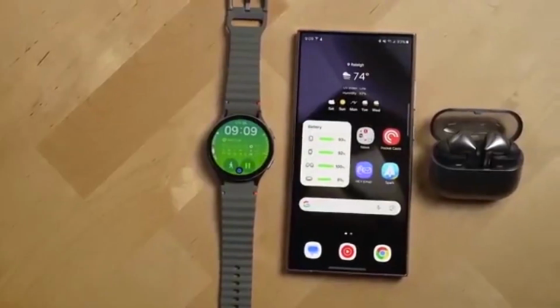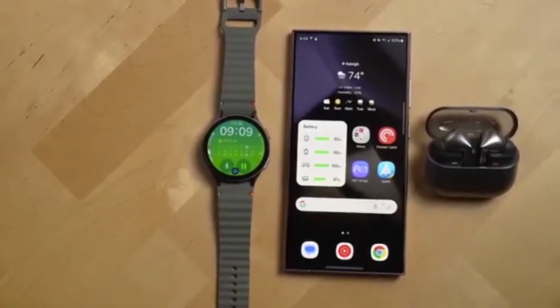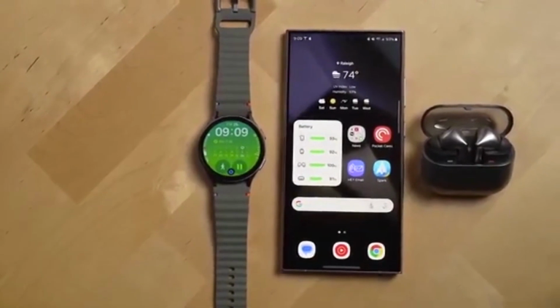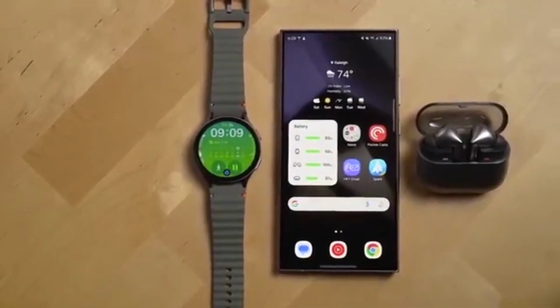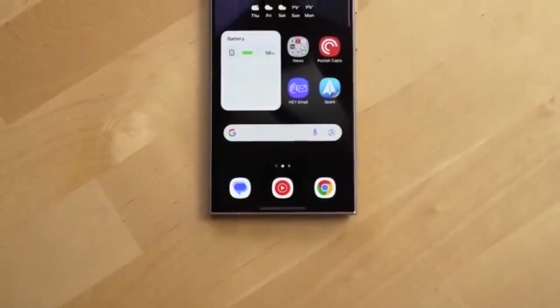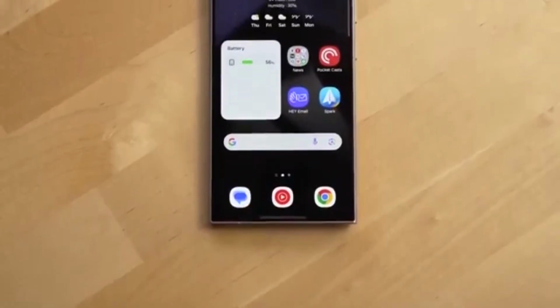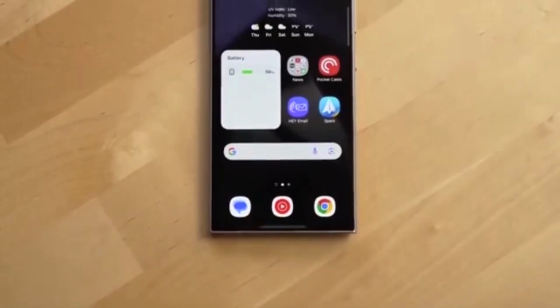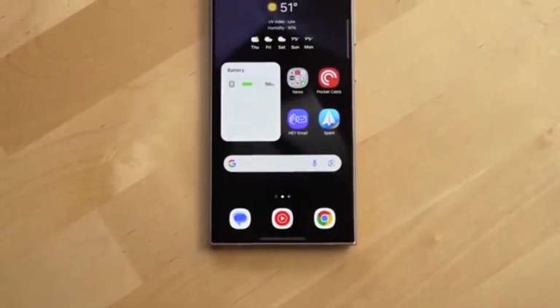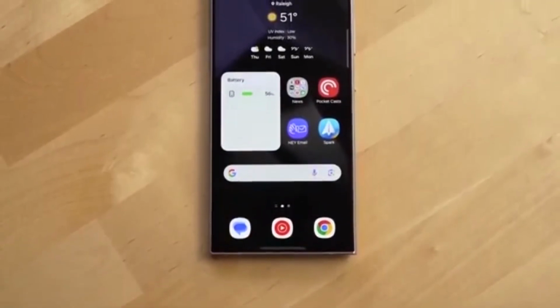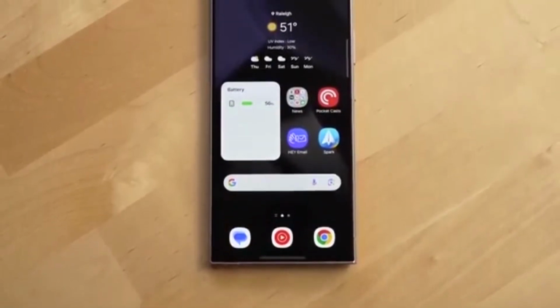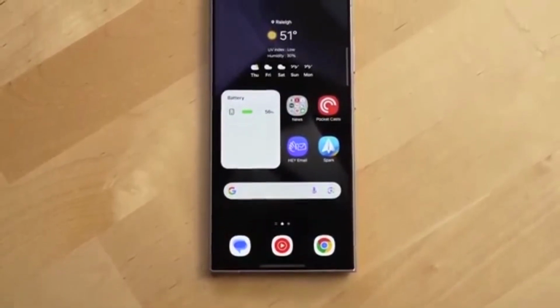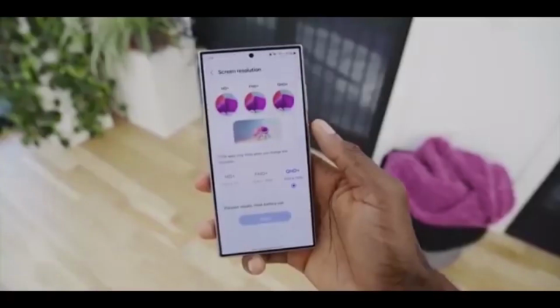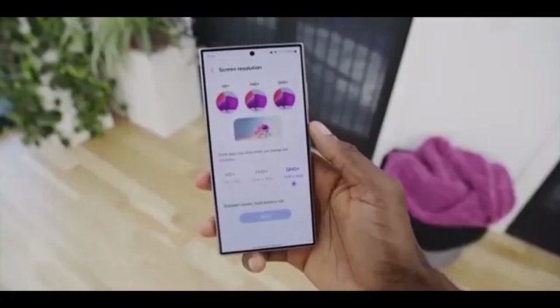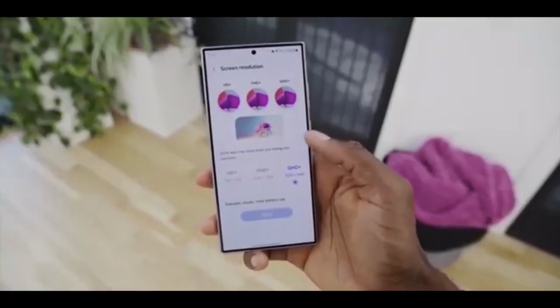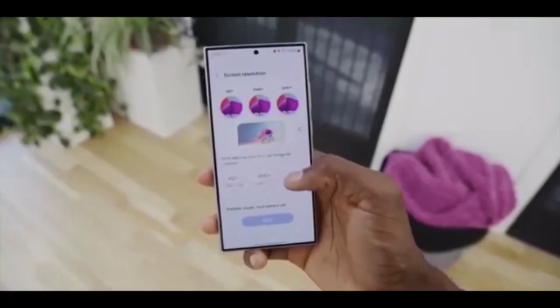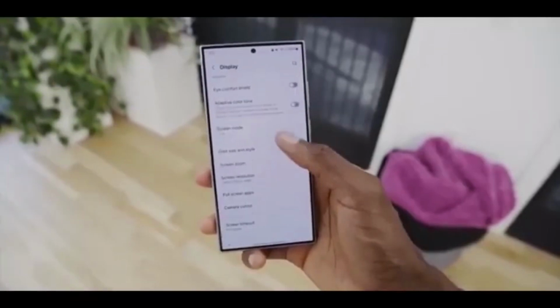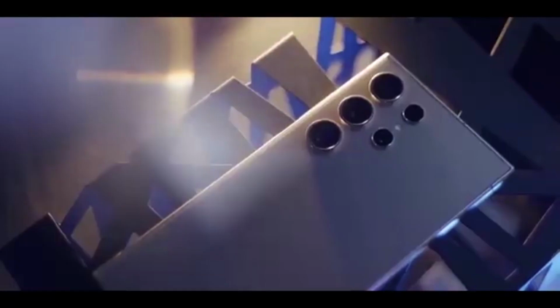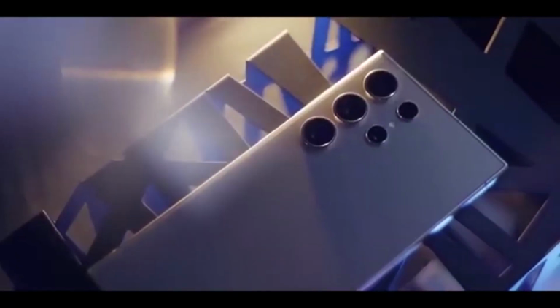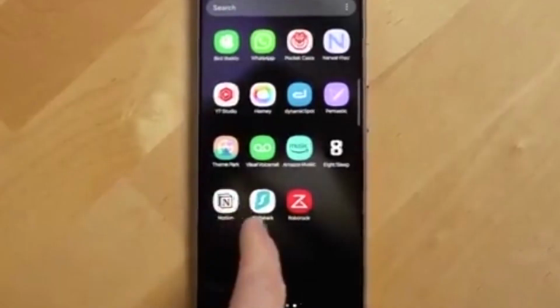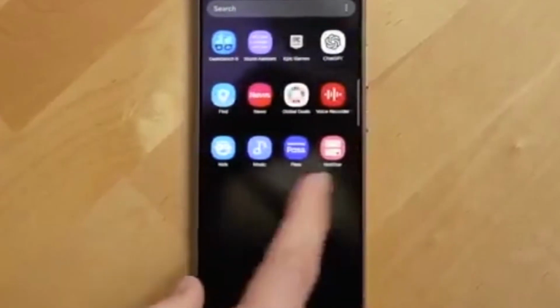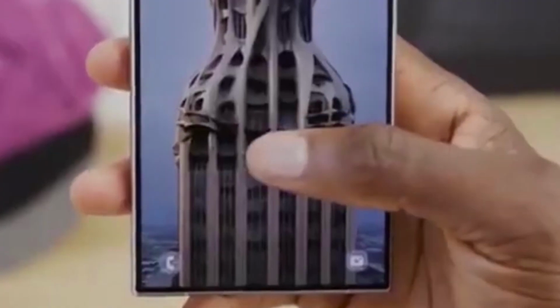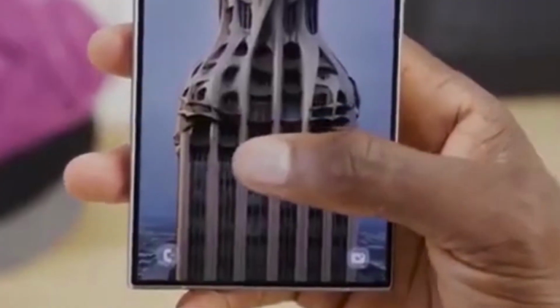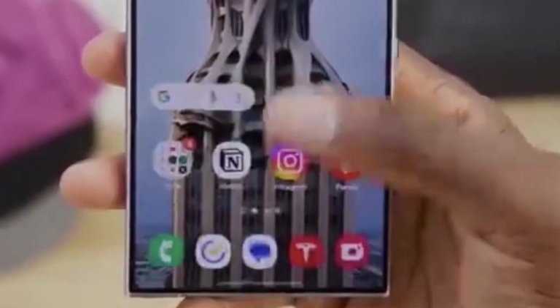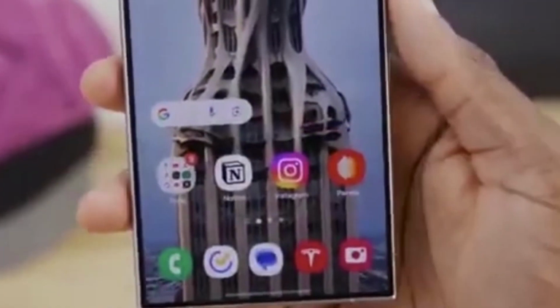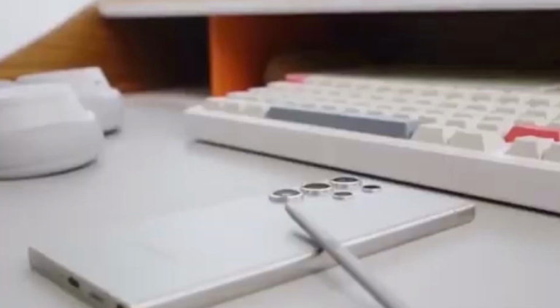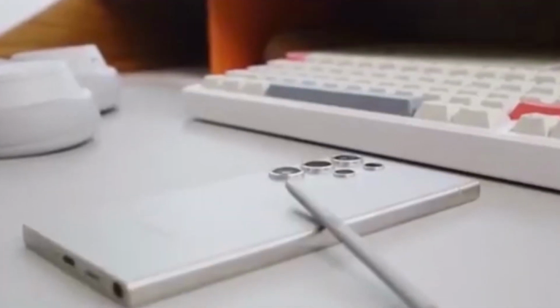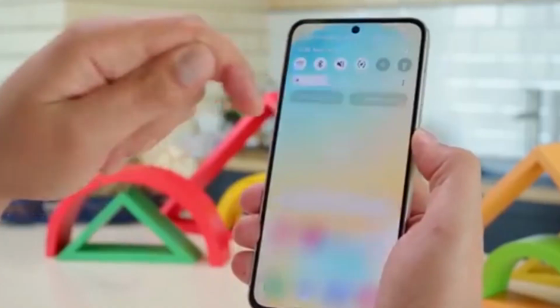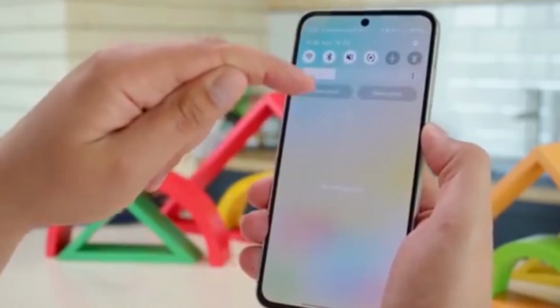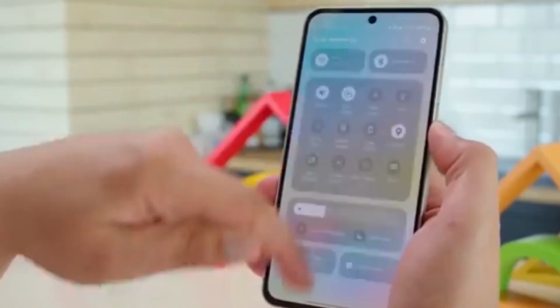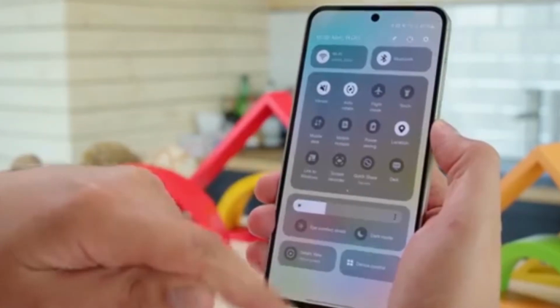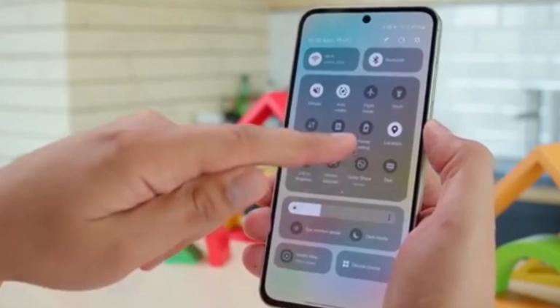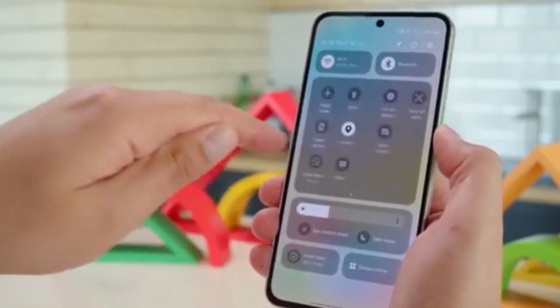So, A55 users, get ready. Your phone is about to feel brand new again. If you're excited for One UI 8, hit that like button, subscribe for the latest Samsung updates, and drop a comment telling me which feature you want most in Android 16.